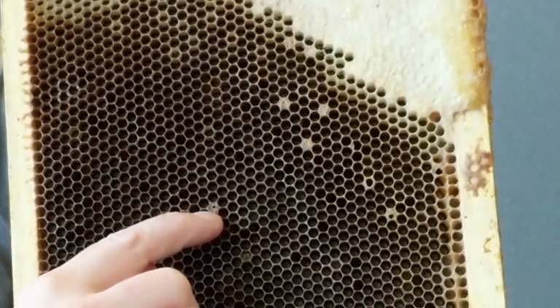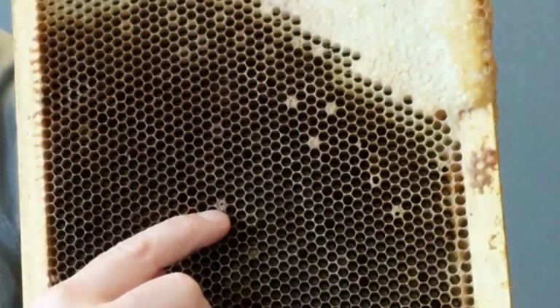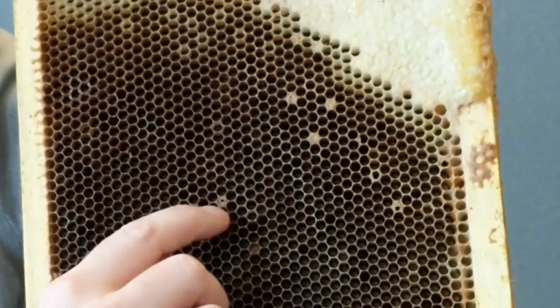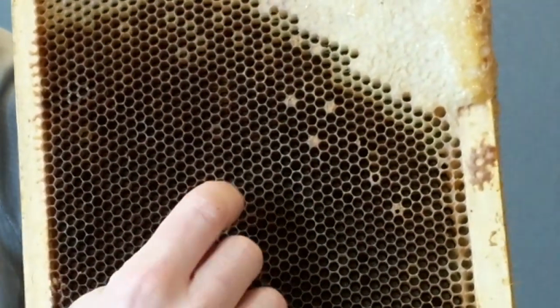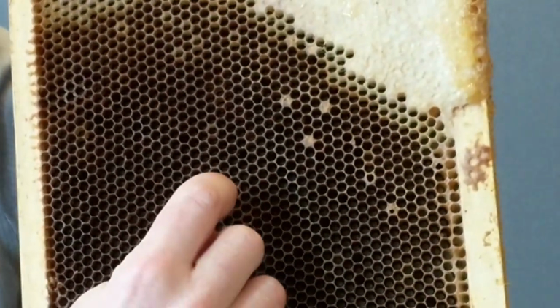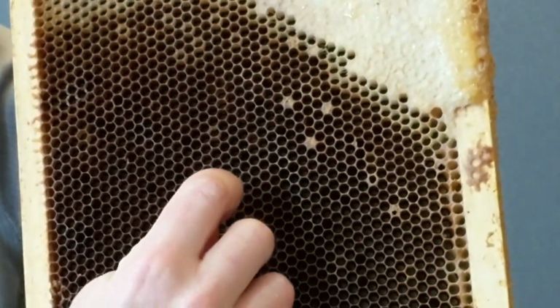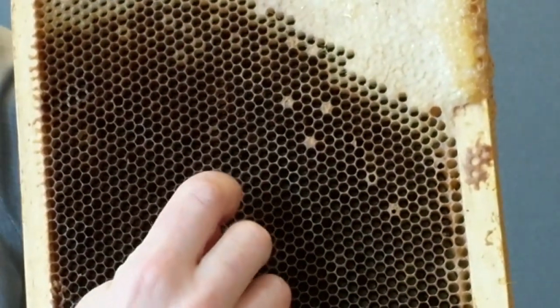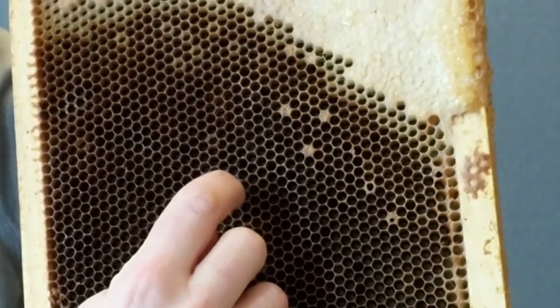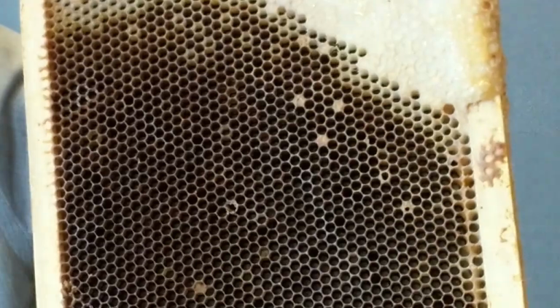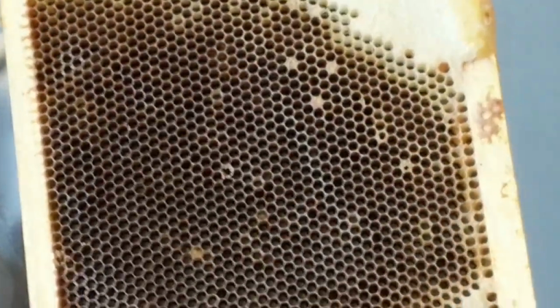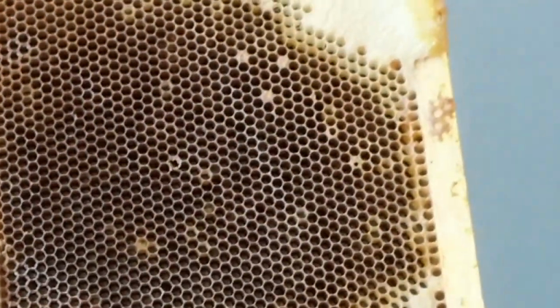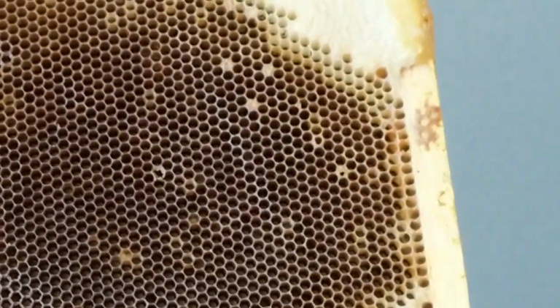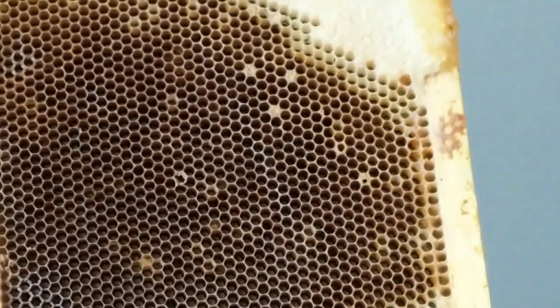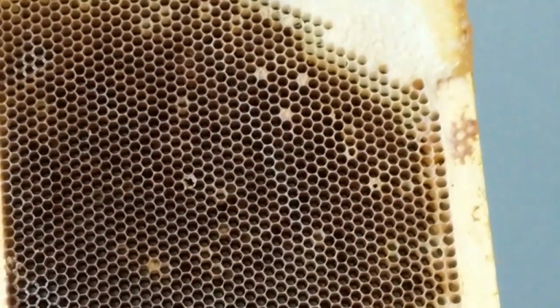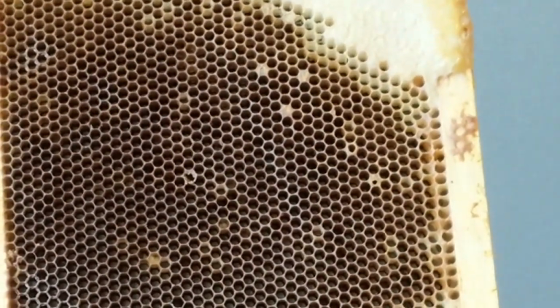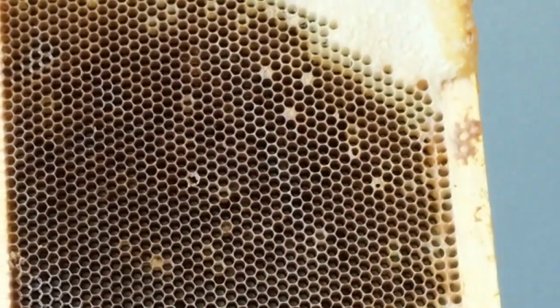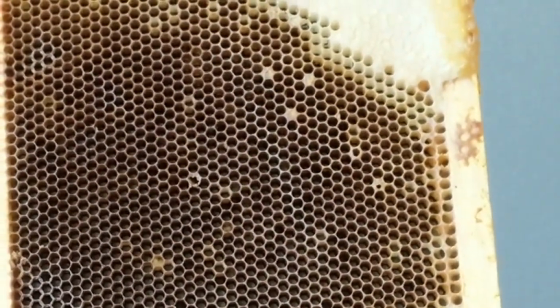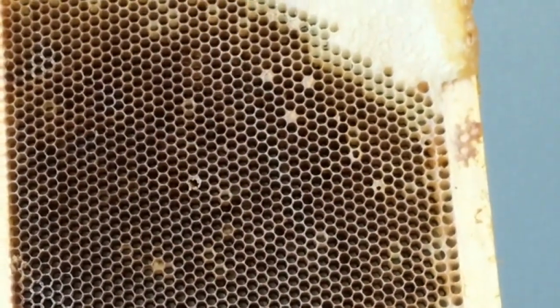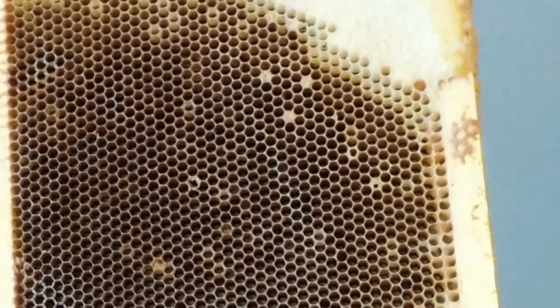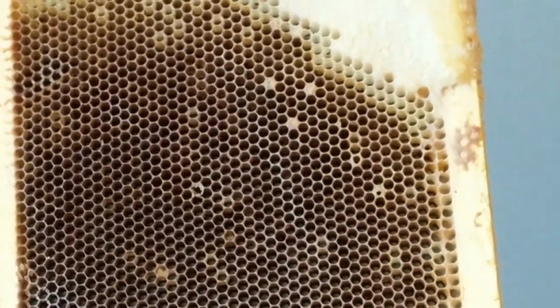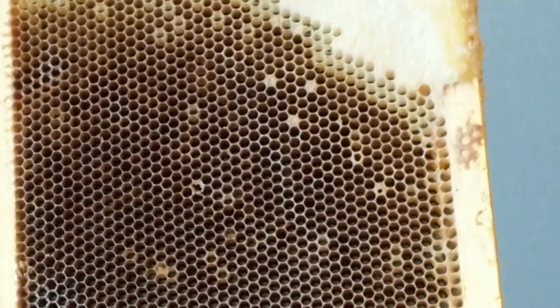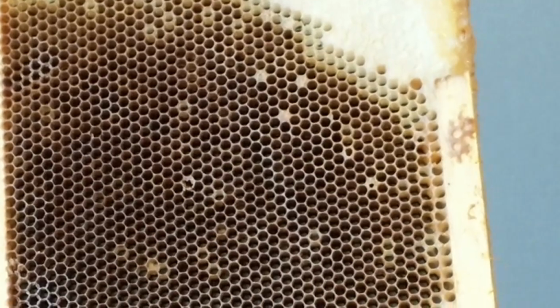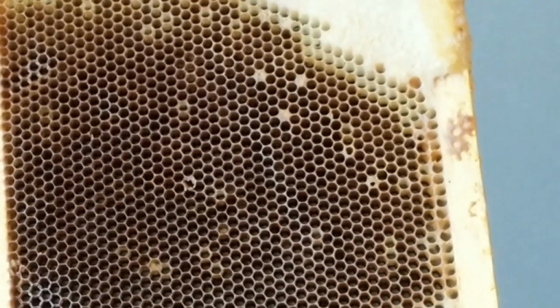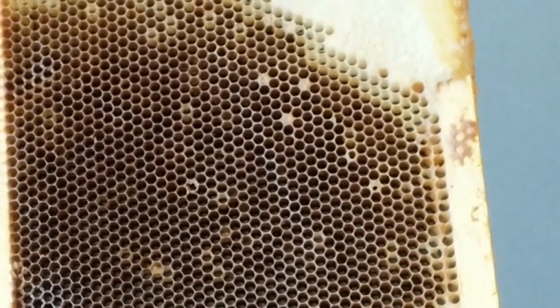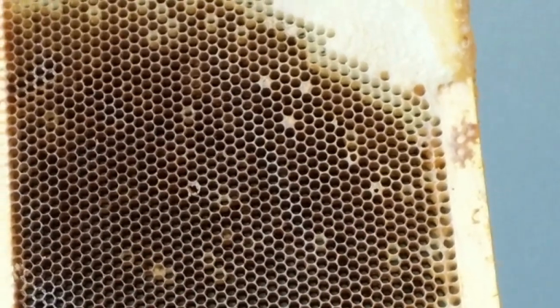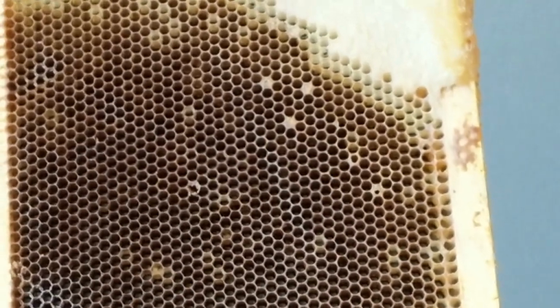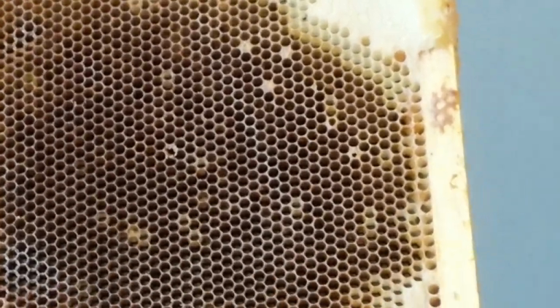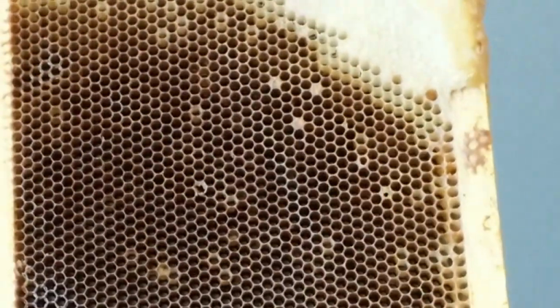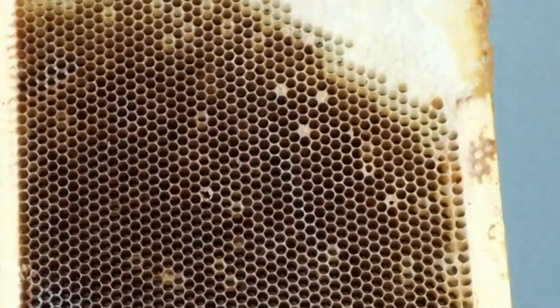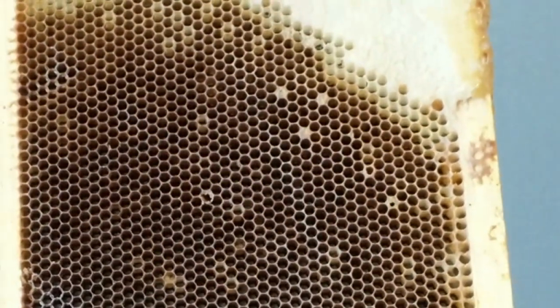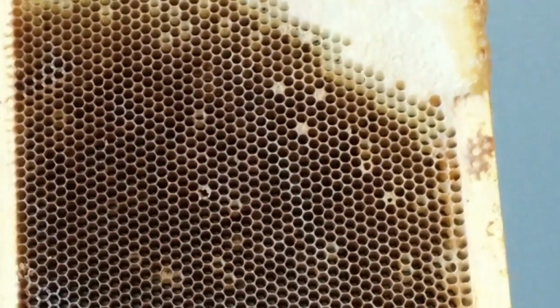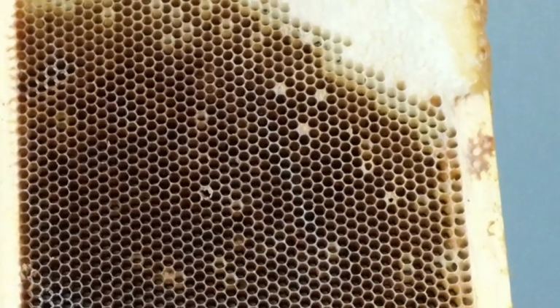When you see a hole, all you have to do is open it up. If it is a healthy larva, it will be white and the bees will recap it. If it is a sick larva, then you know to look further. We don't have the vegetative state here today.